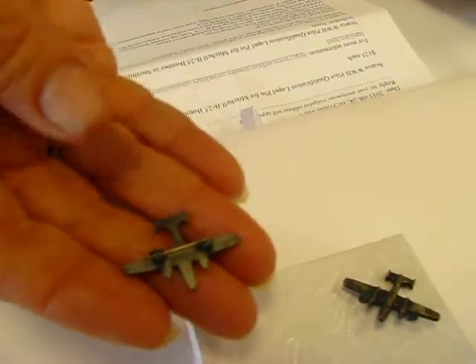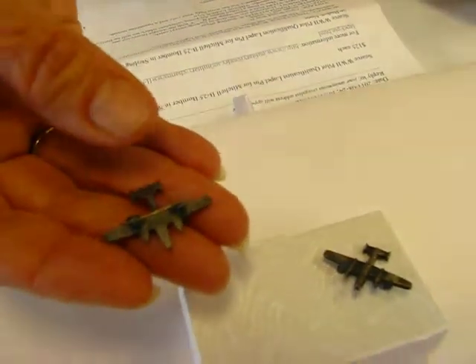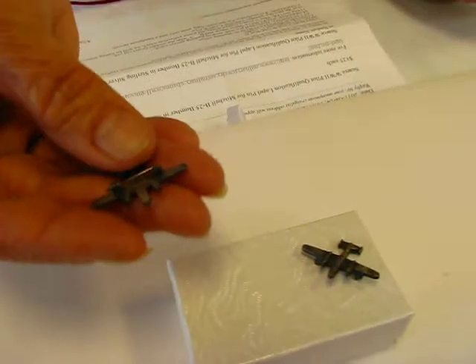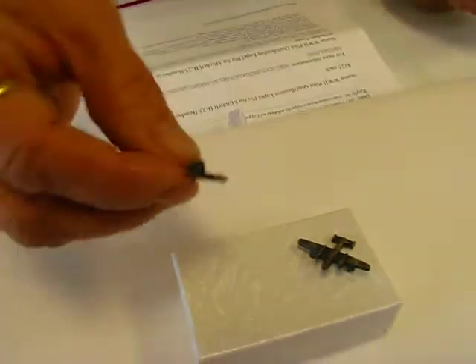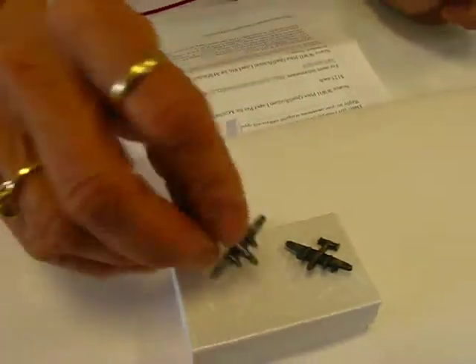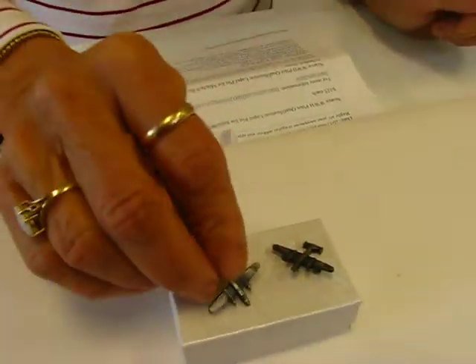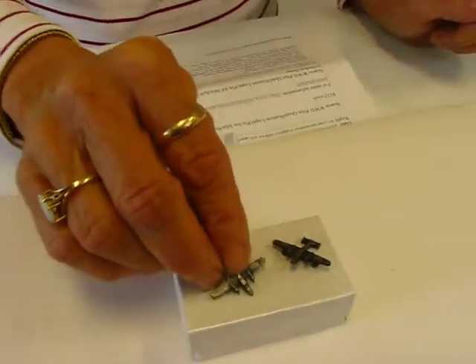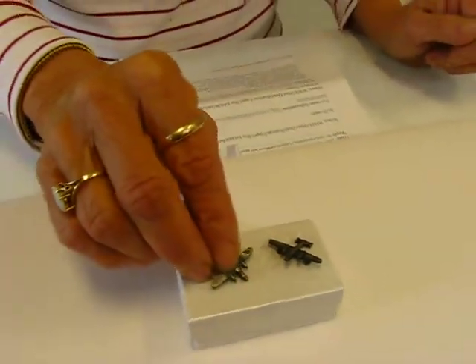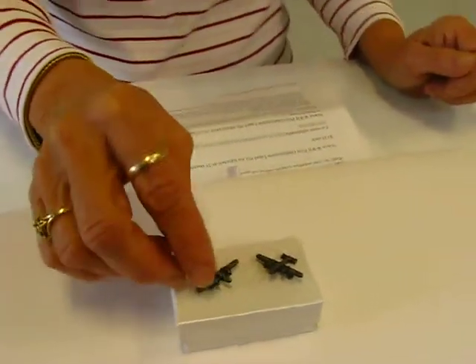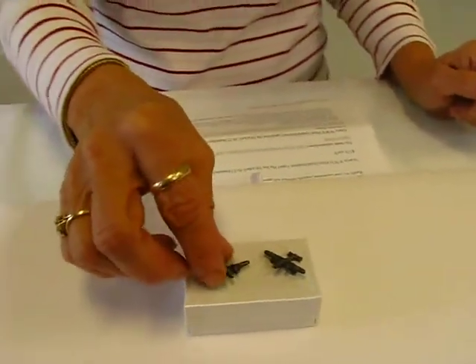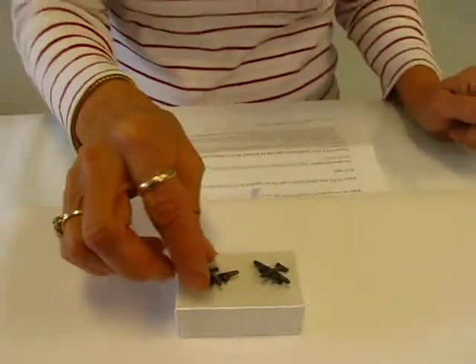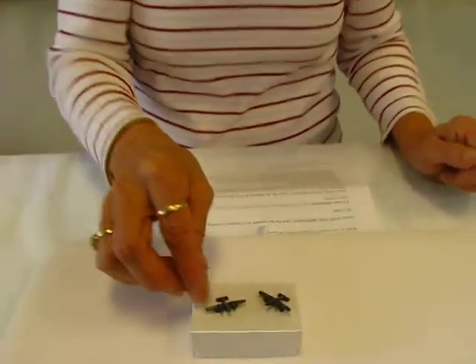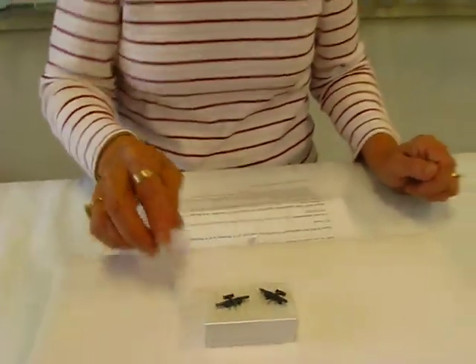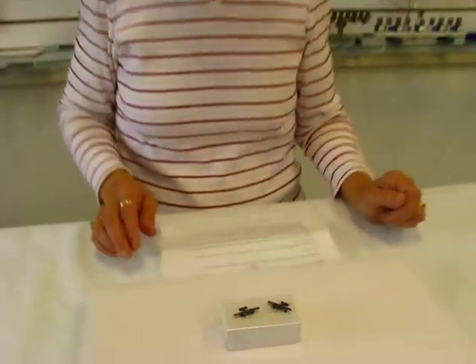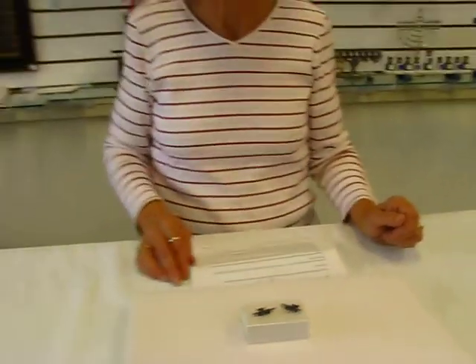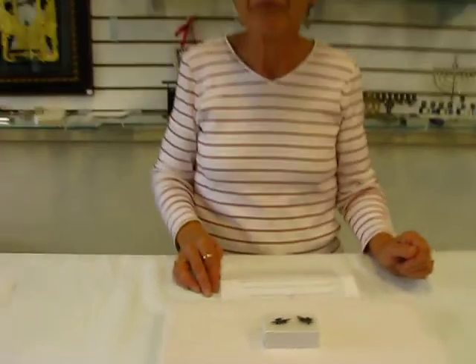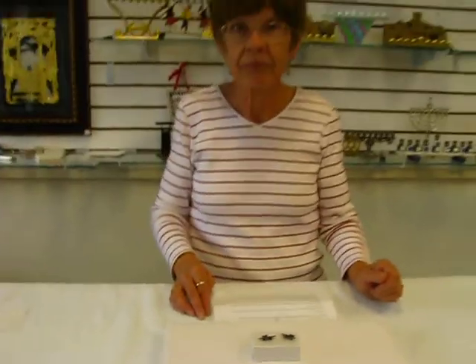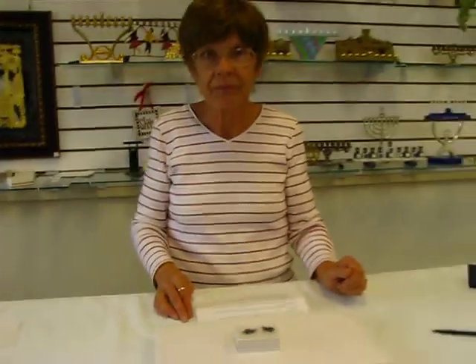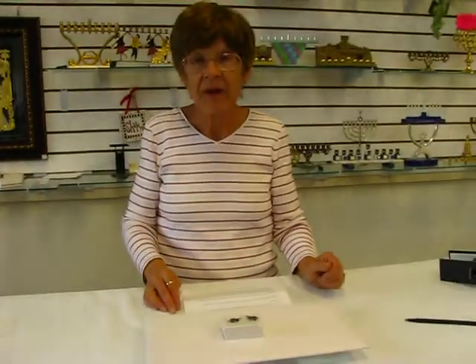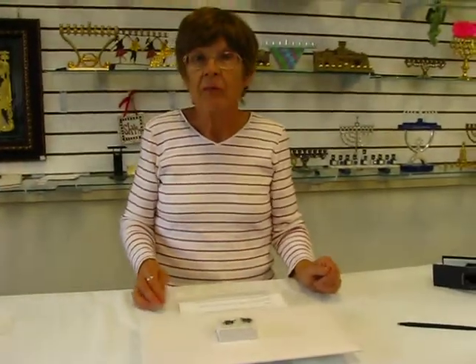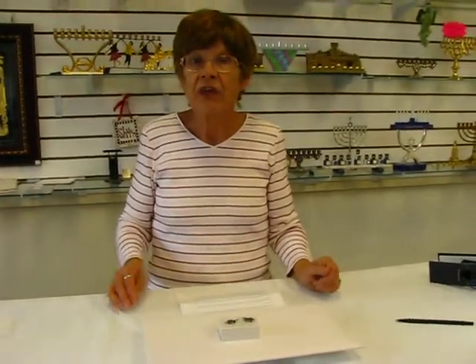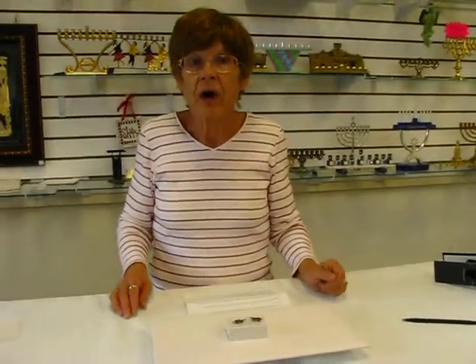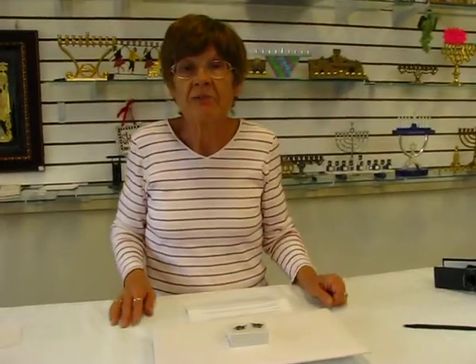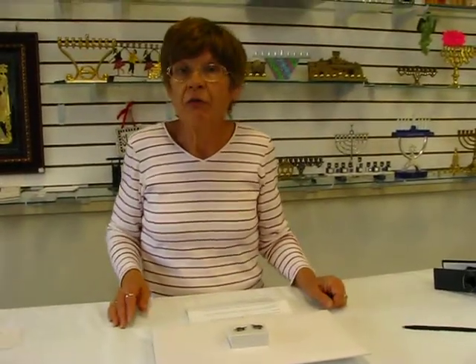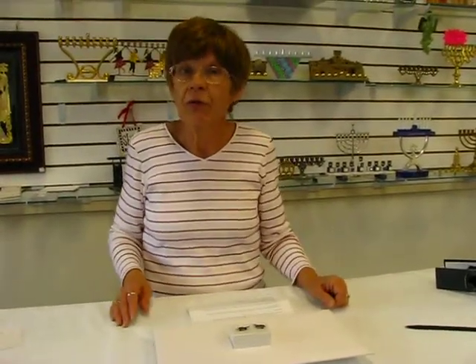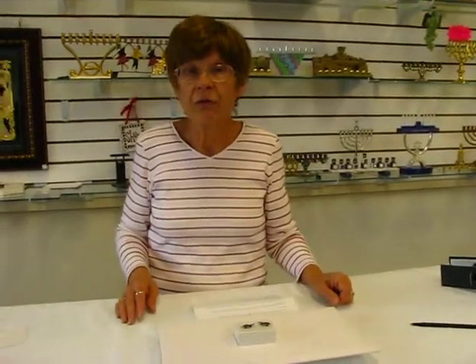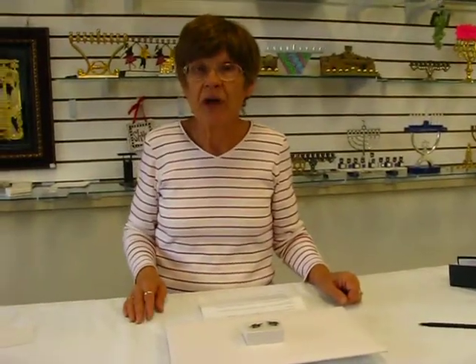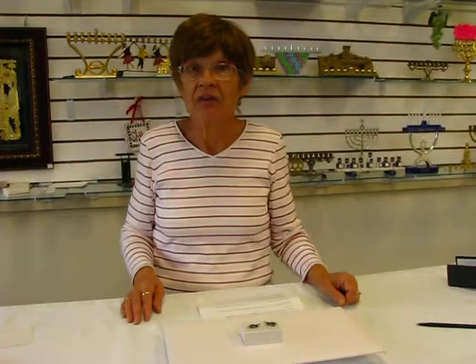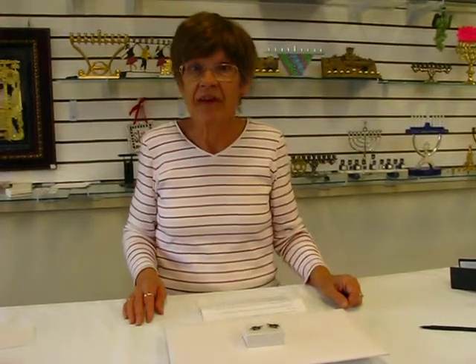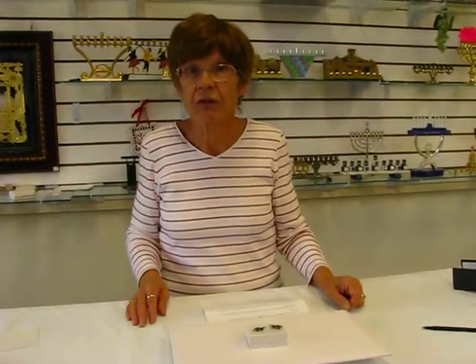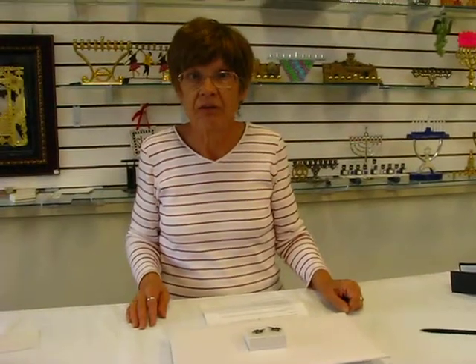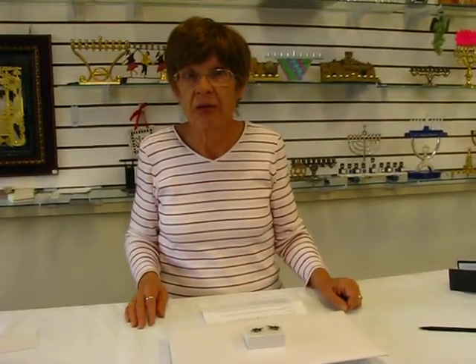It's in excellent condition and I do have a pair of these sterling silver pins. Please check the drop-down menu for information on this set of sterling silver pins.